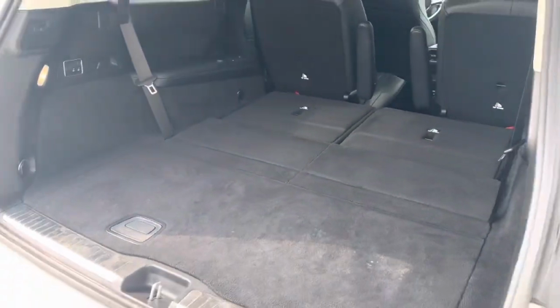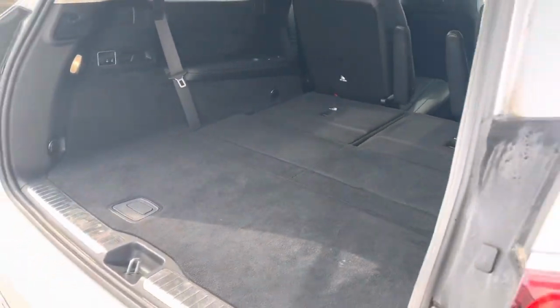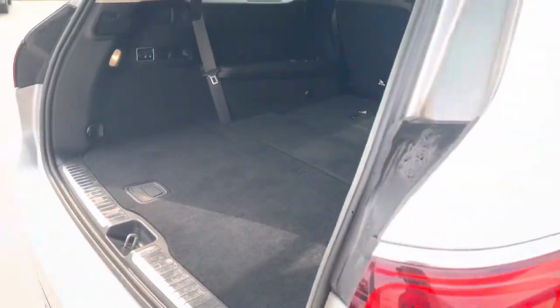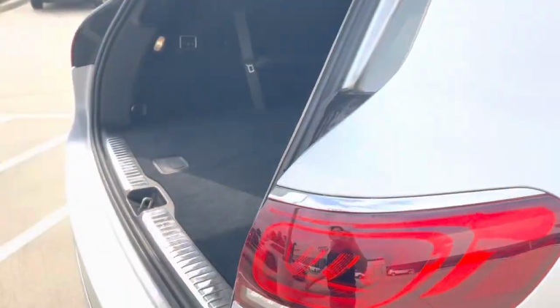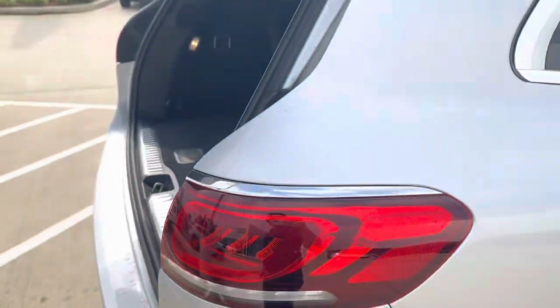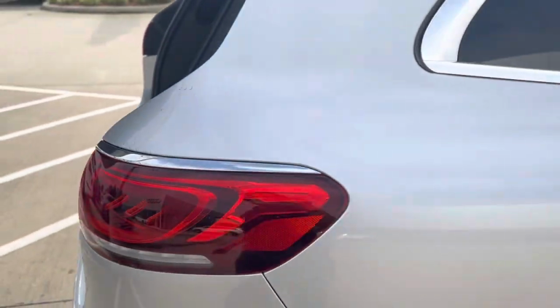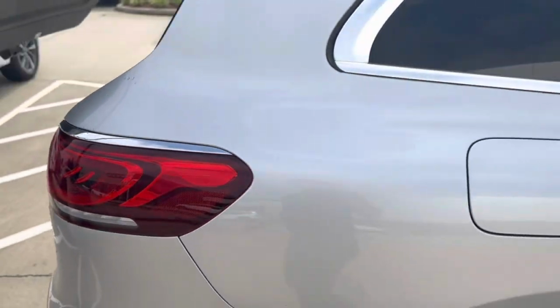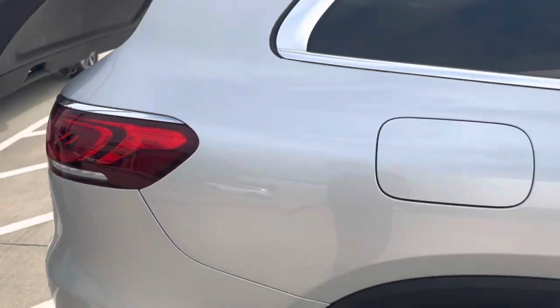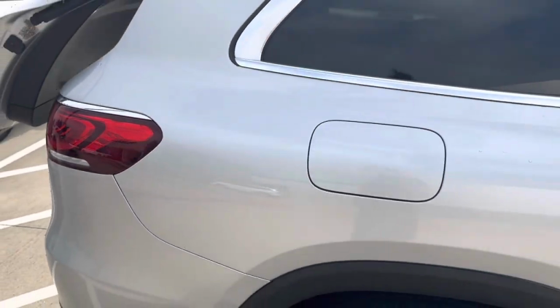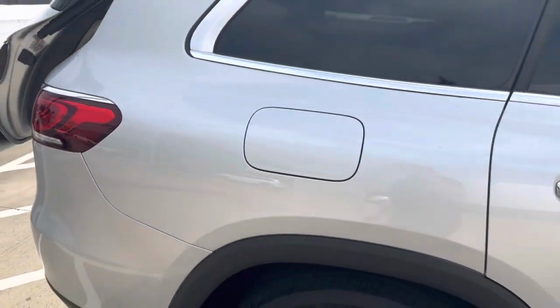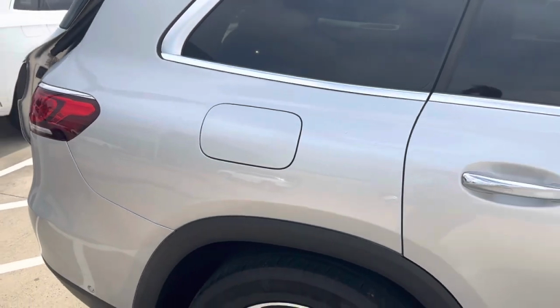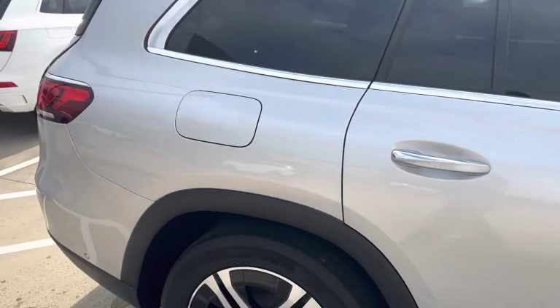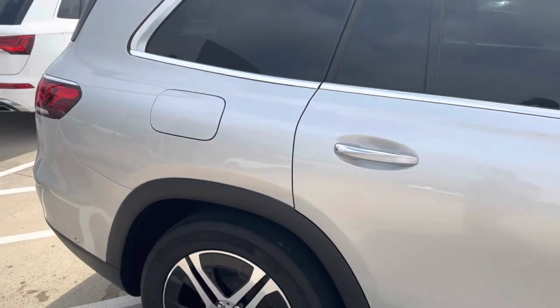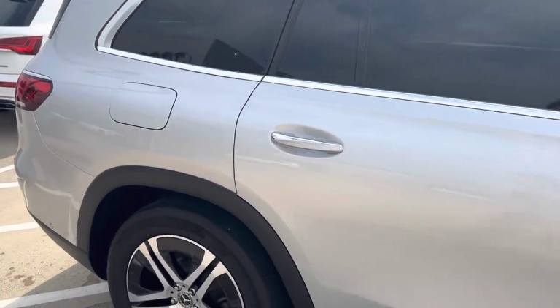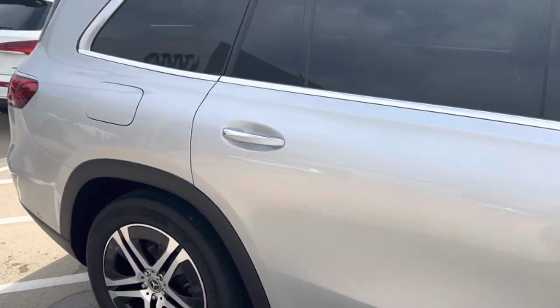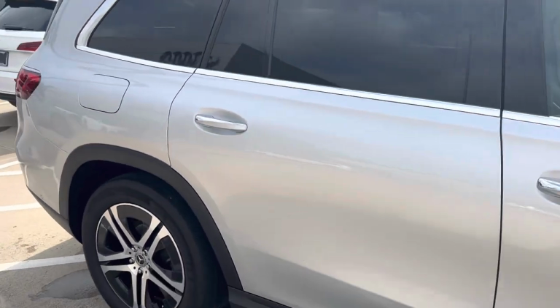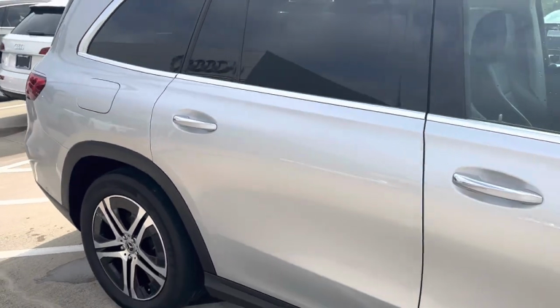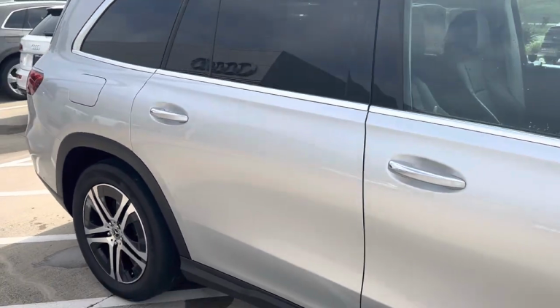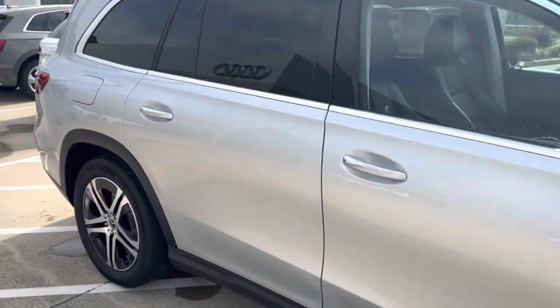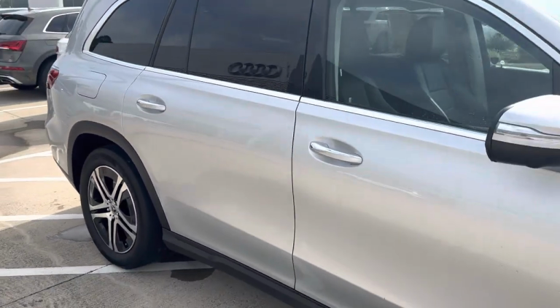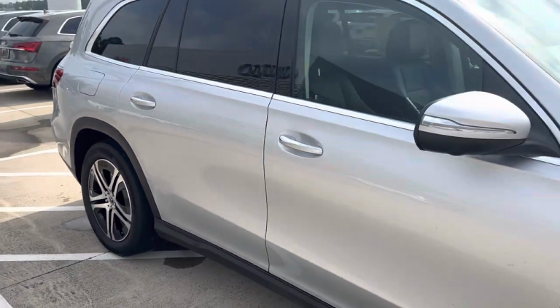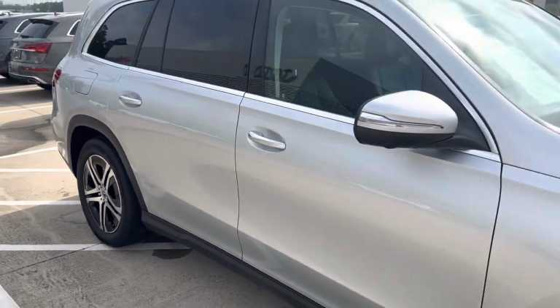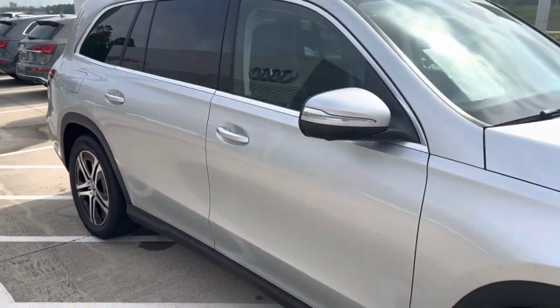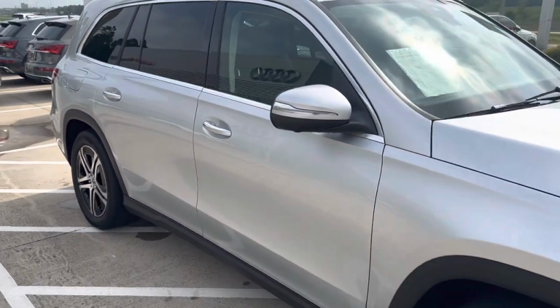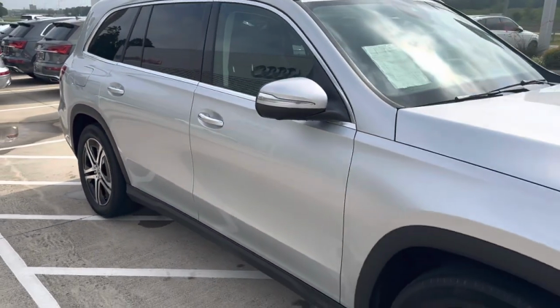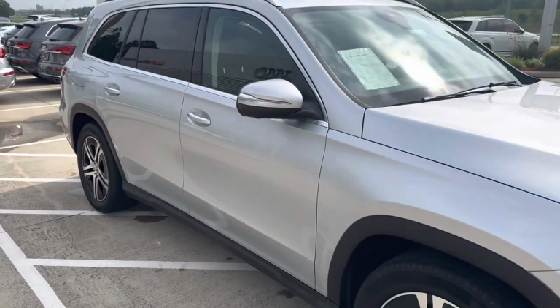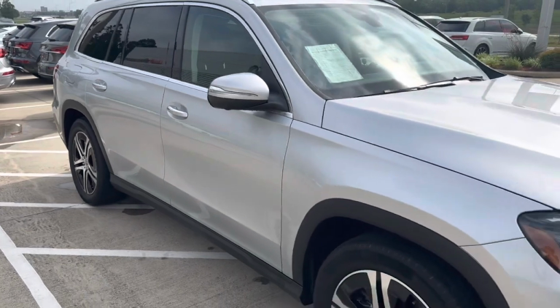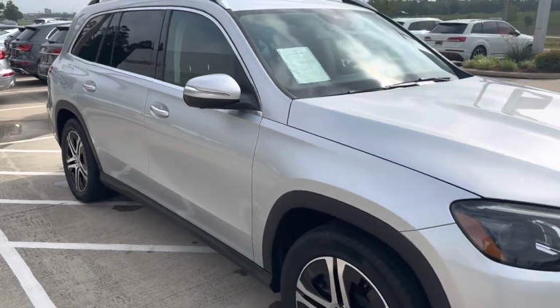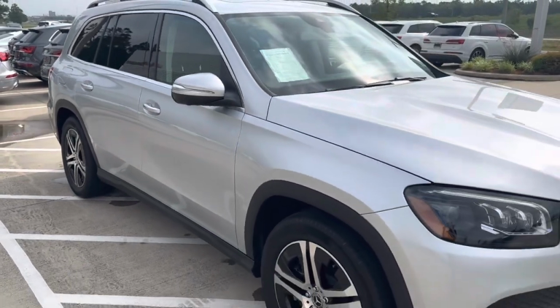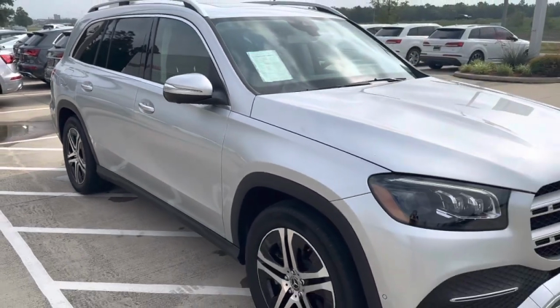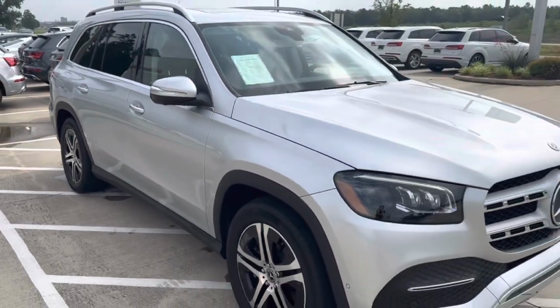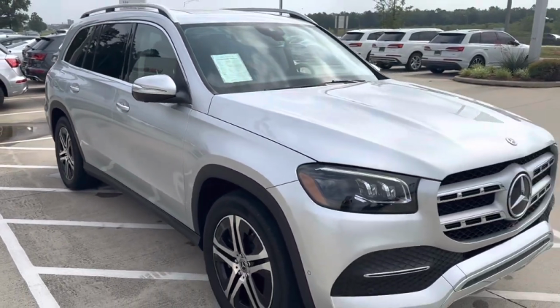Again, this is a 2020 Mercedes-Benz GLS 450 here at Audi Shreveport. Hope you enjoyed that quick video walk around, and let me know what you guys think.